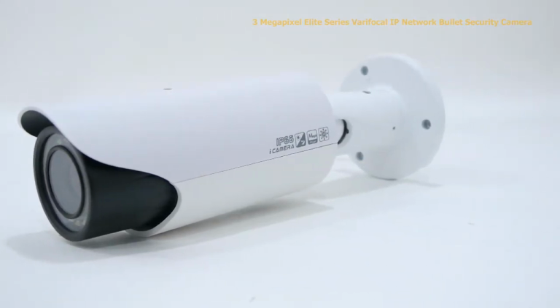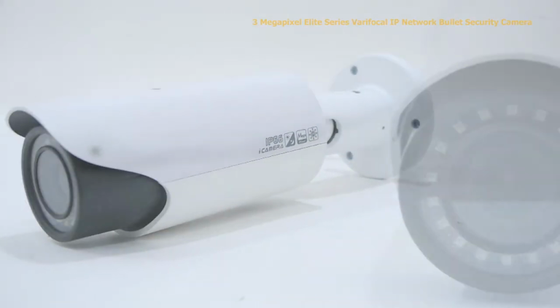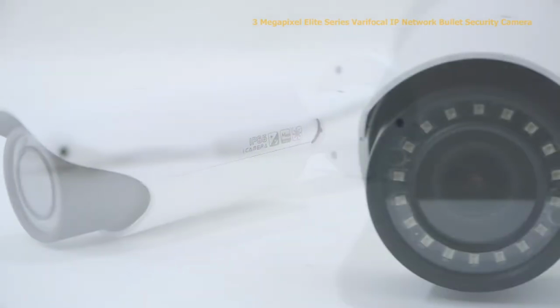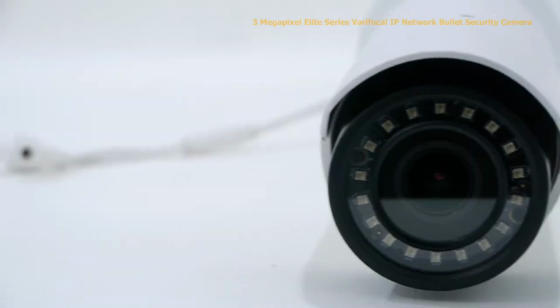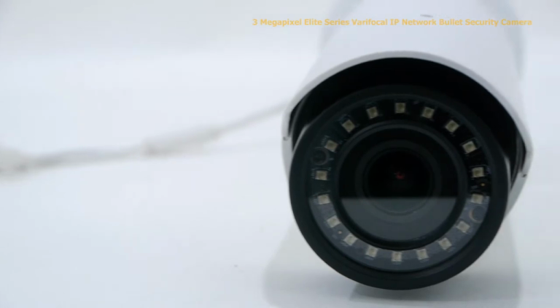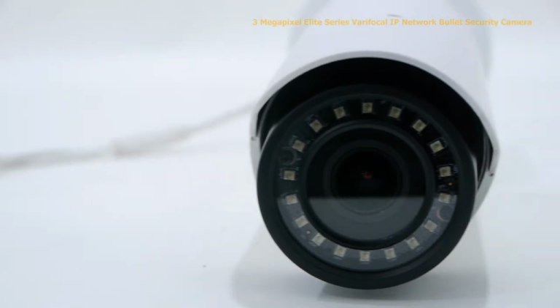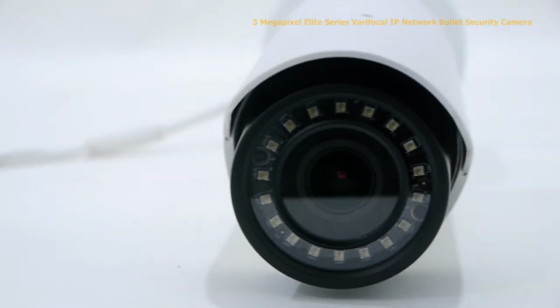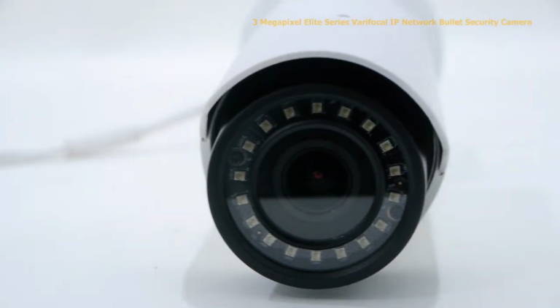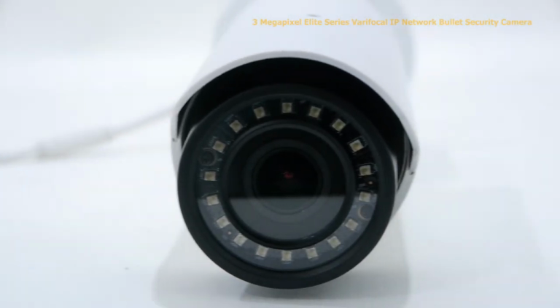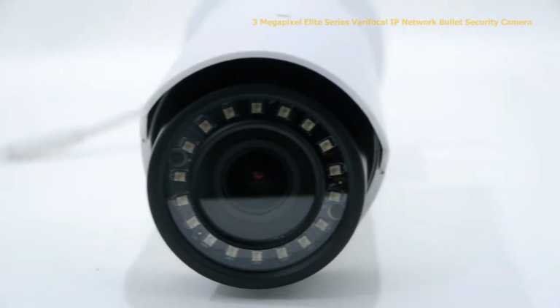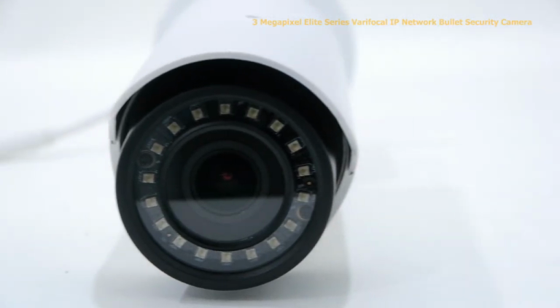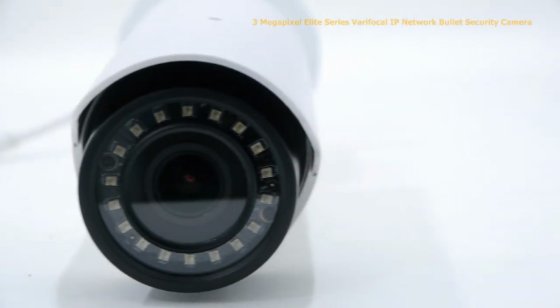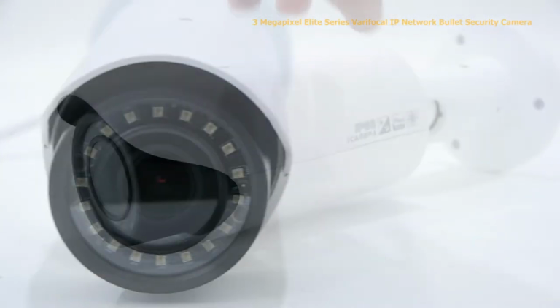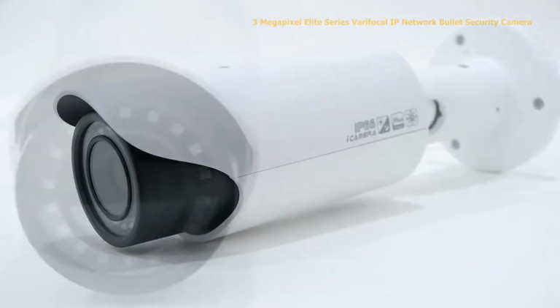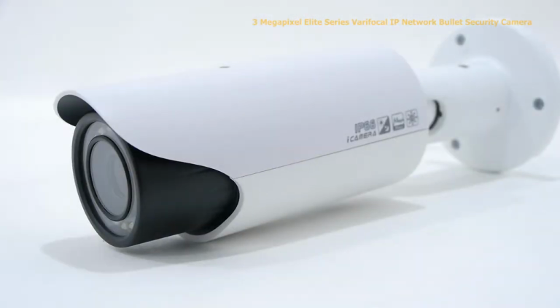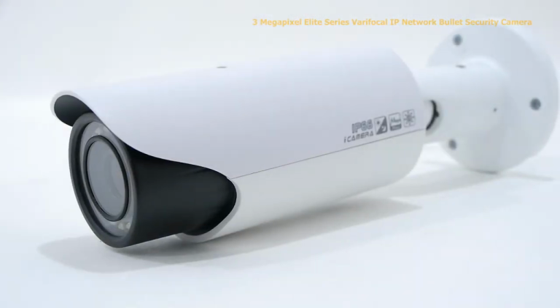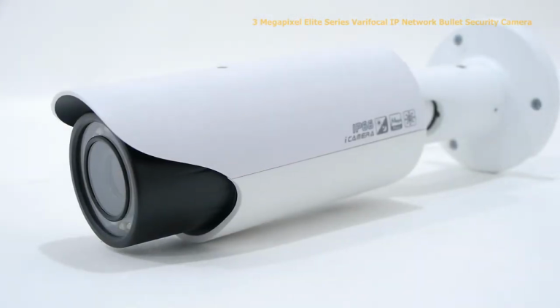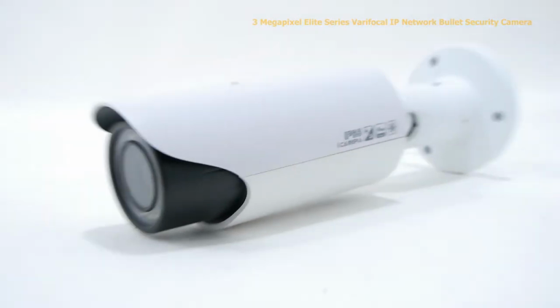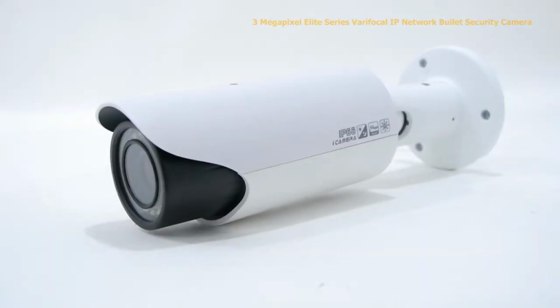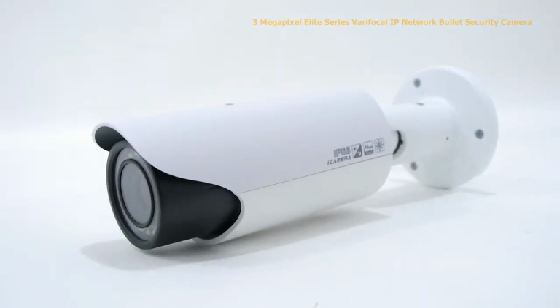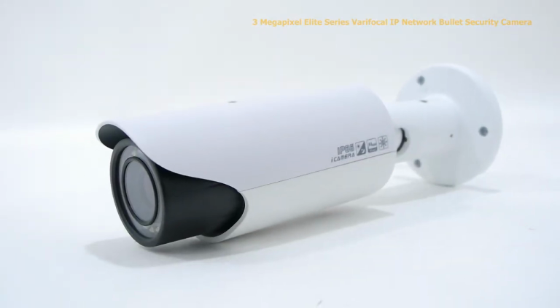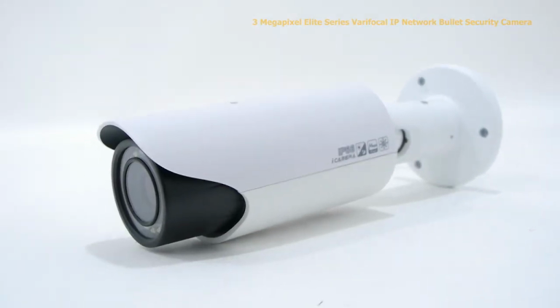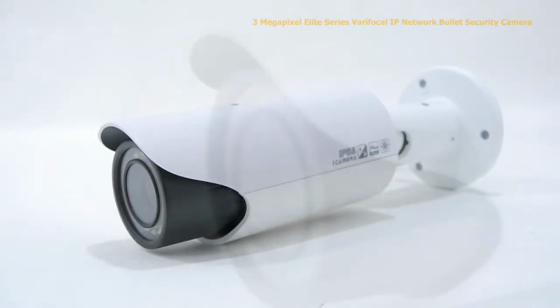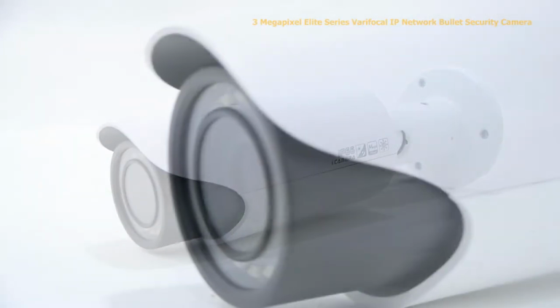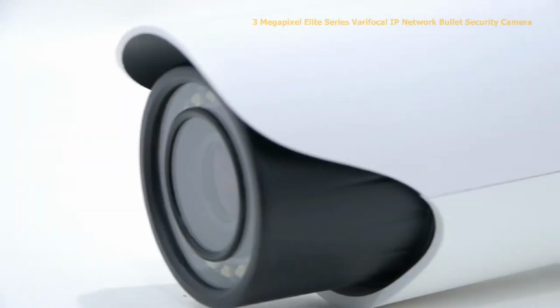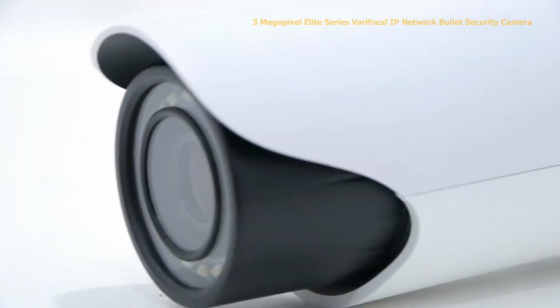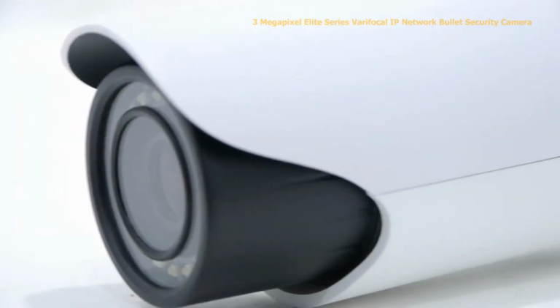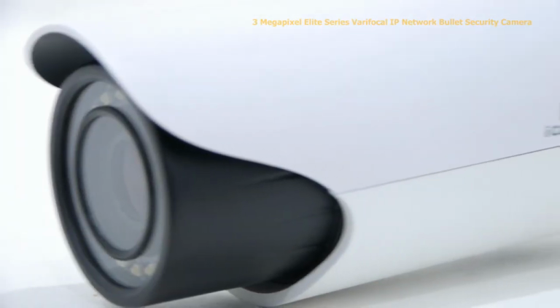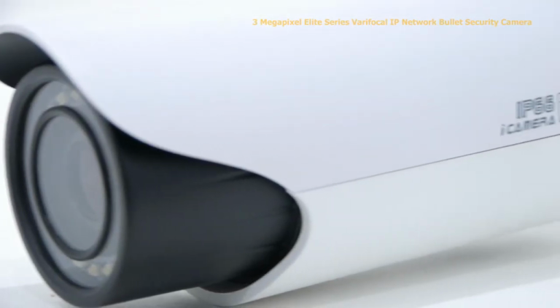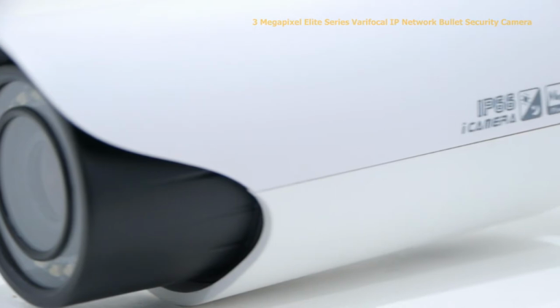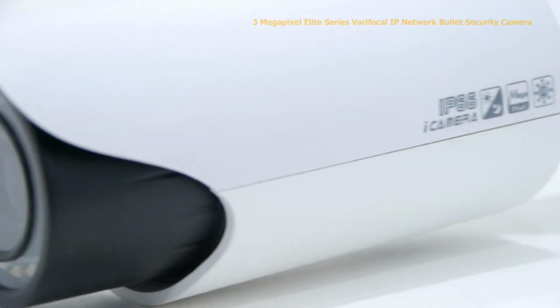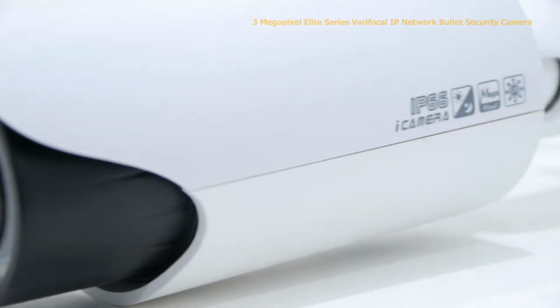It has a 2.7 millimeter to 12 millimeter manual zoom lens, which can be controlled from an NVR or over the internet. It has a 1/3rd inch 3-megapixel CMOS image sensor and an infrared visual distance of 100 feet in total darkness.